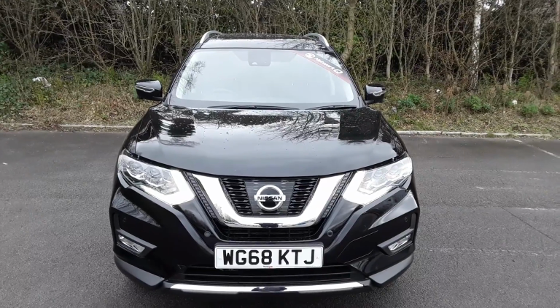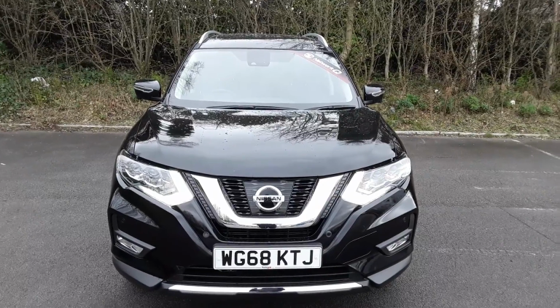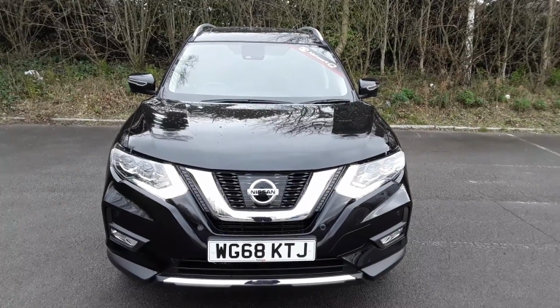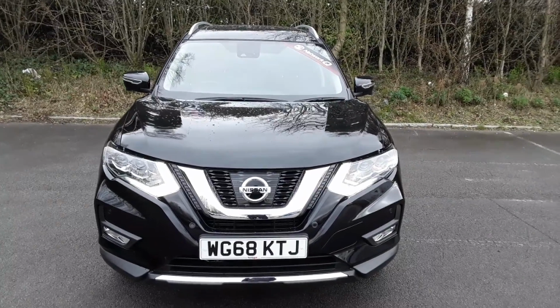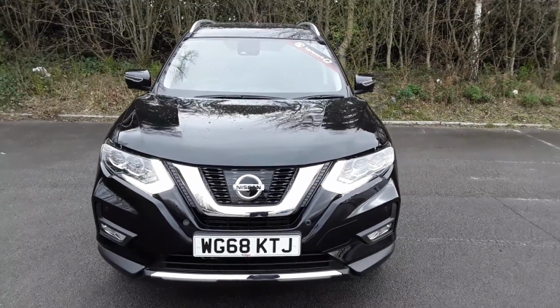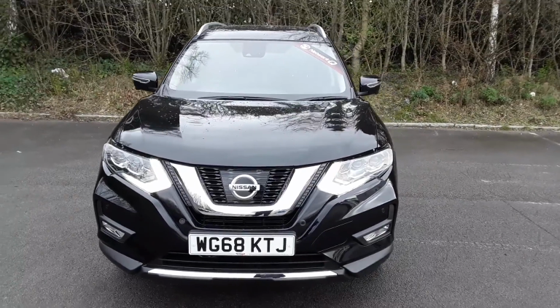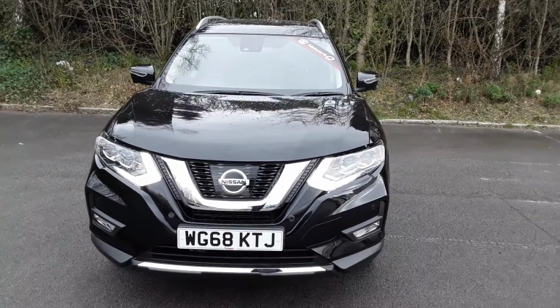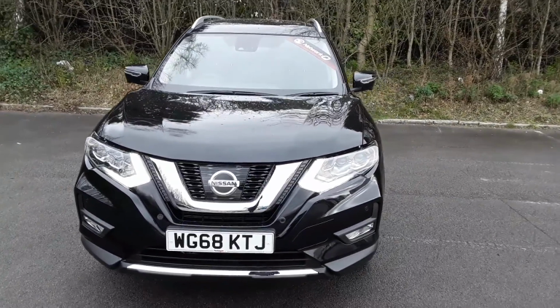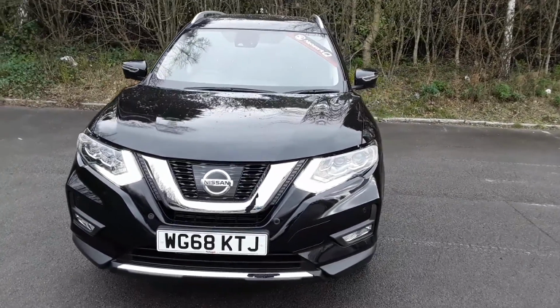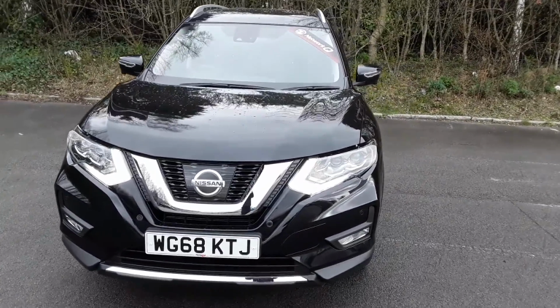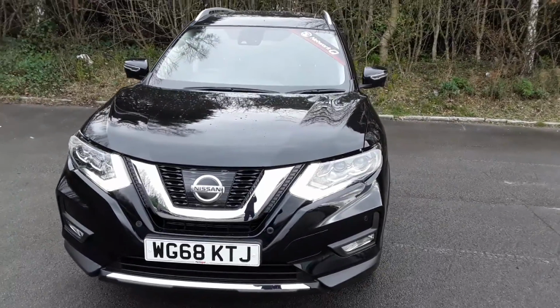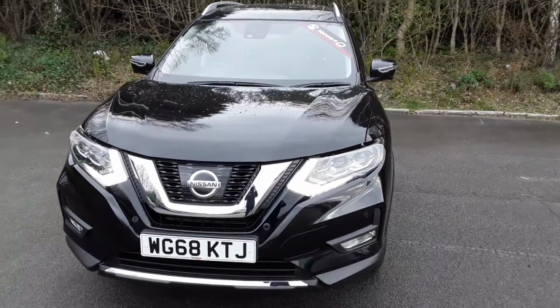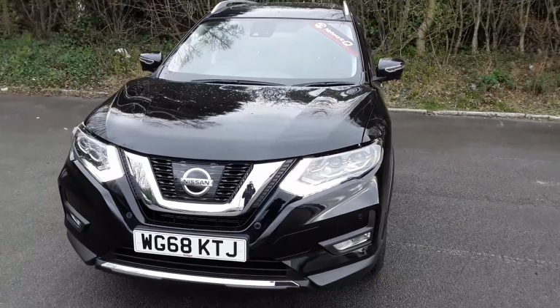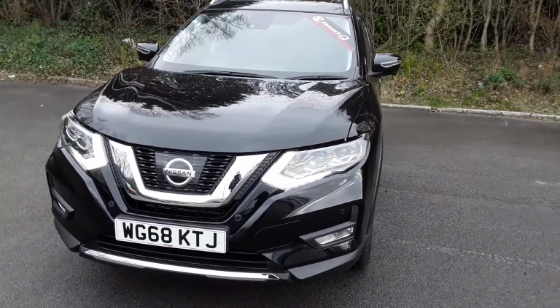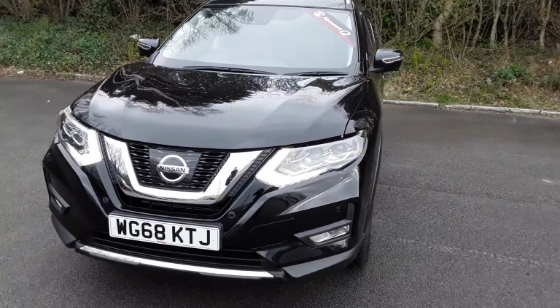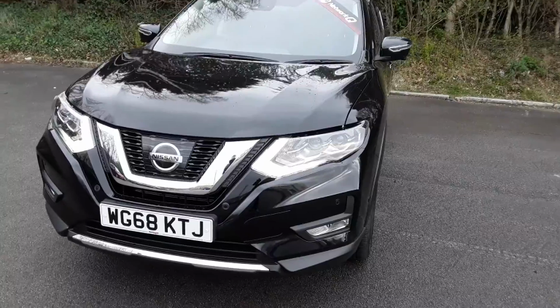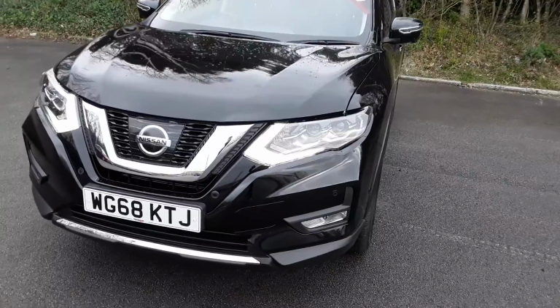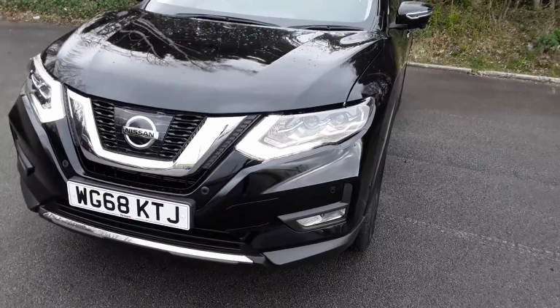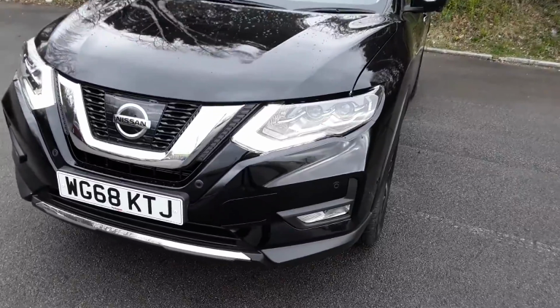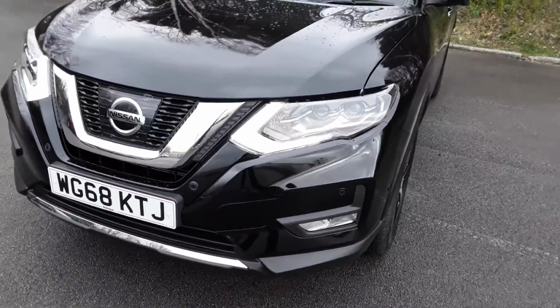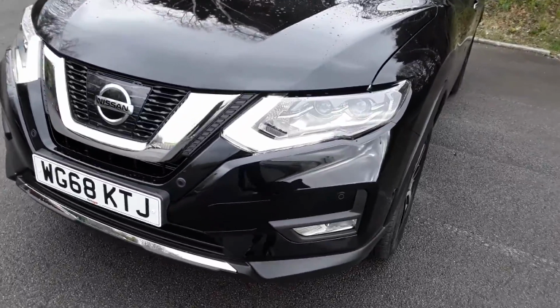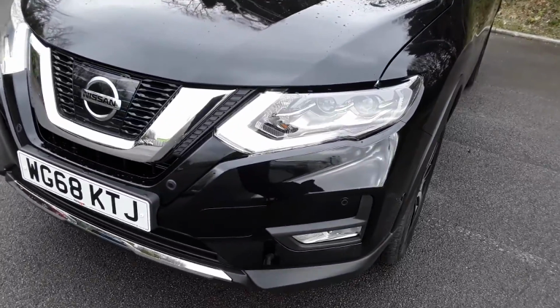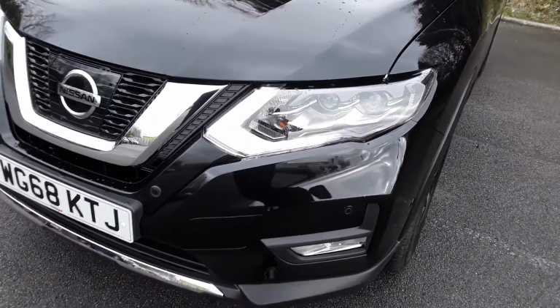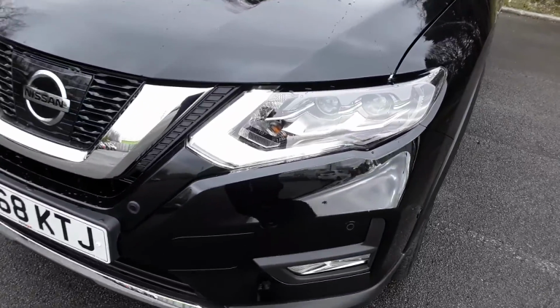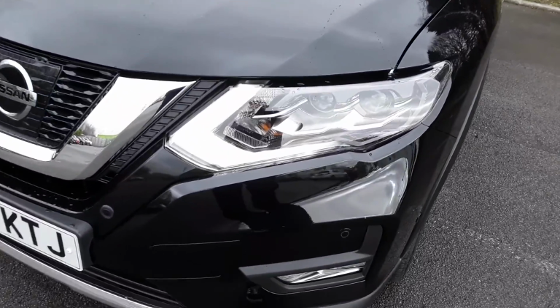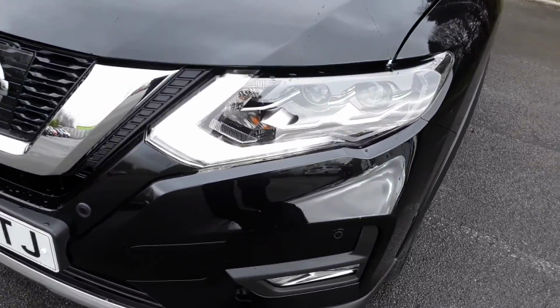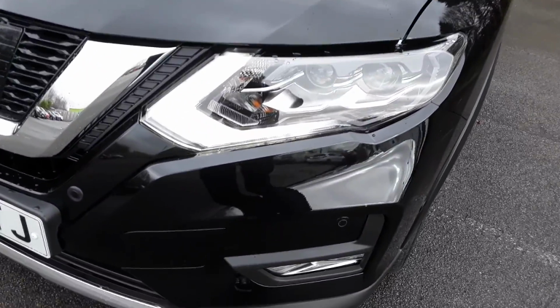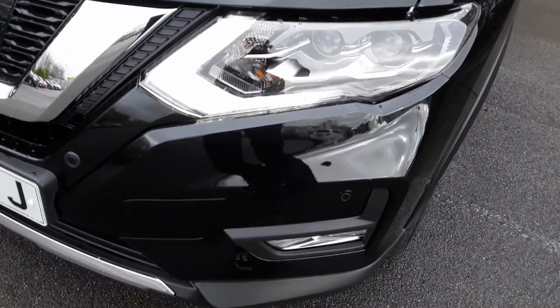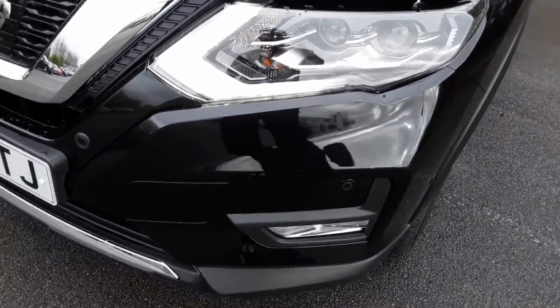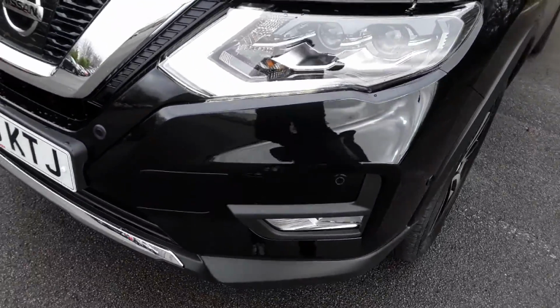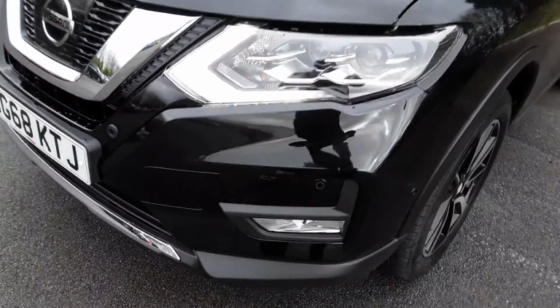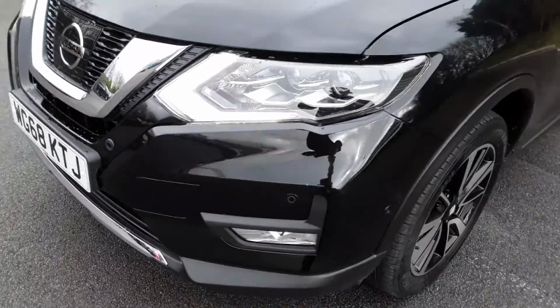Welcome to Pentagon Lincoln at Tritton Road. Here we have a 68 plate Nissan X-Trail. It does come with daytime running lights, Xenon headlamps, and front parking sensors.